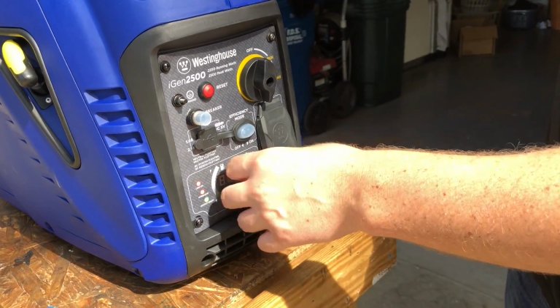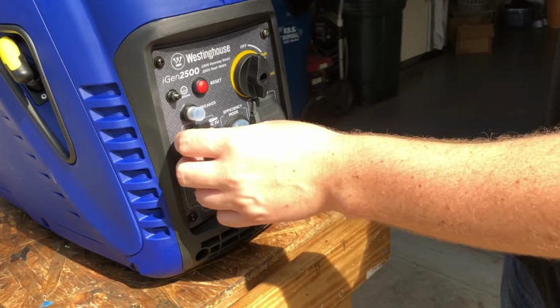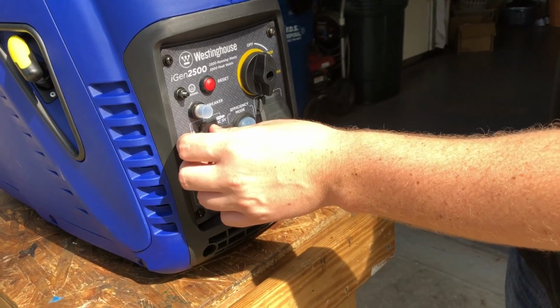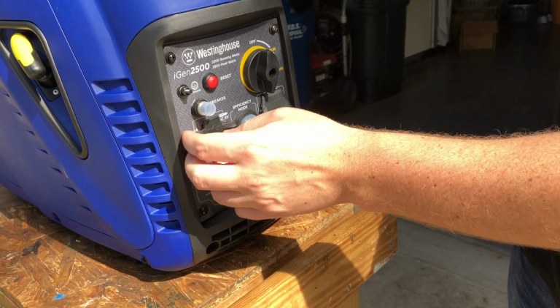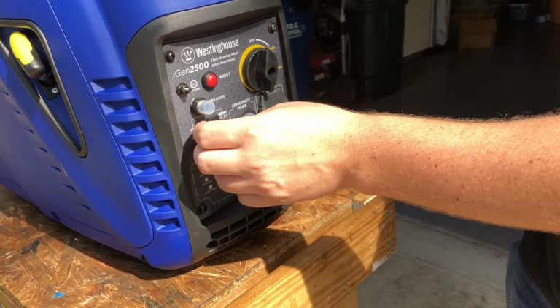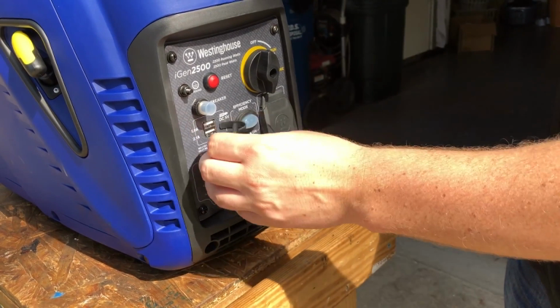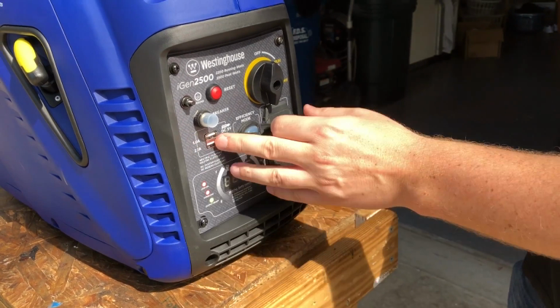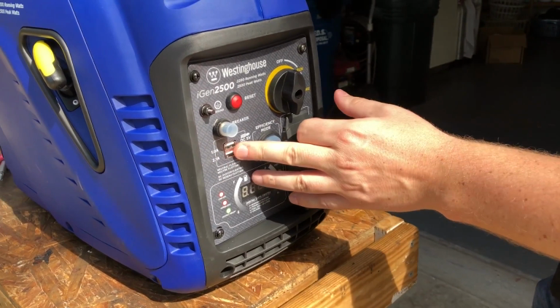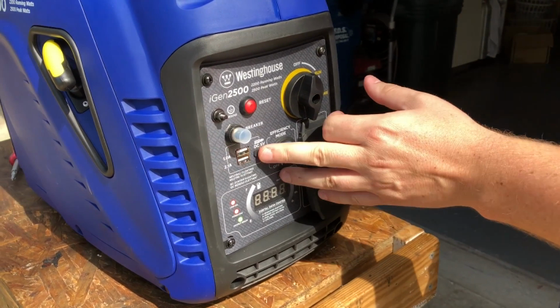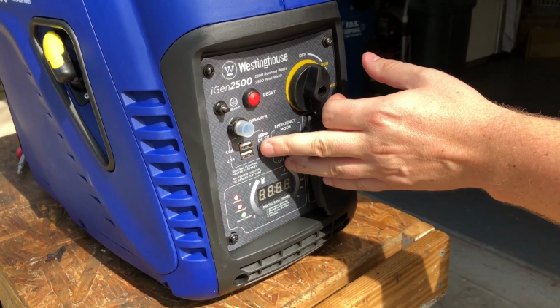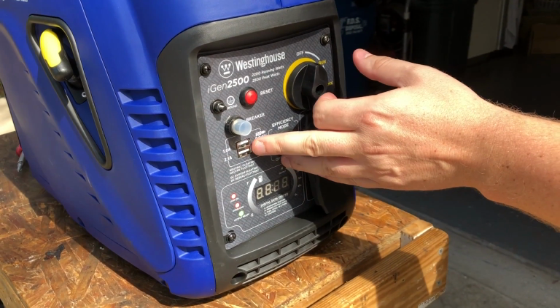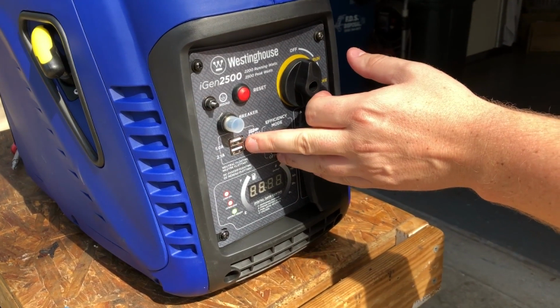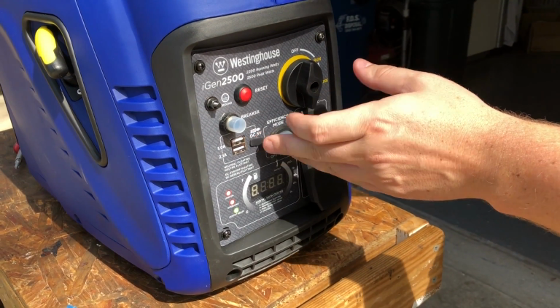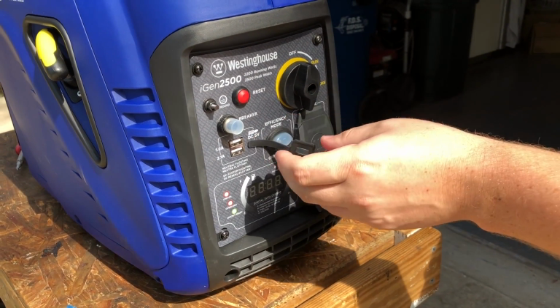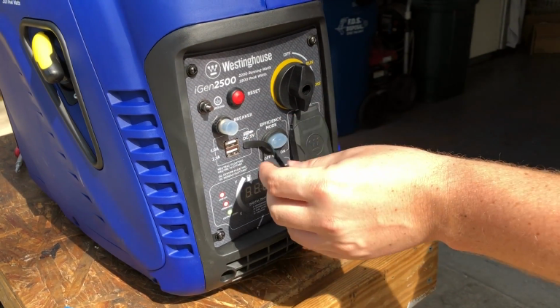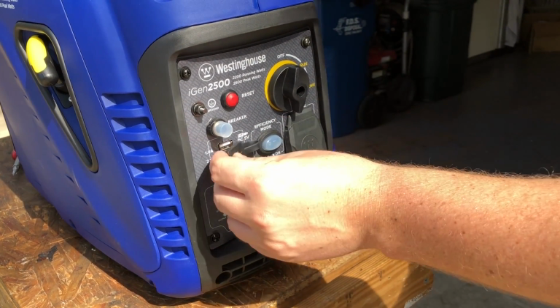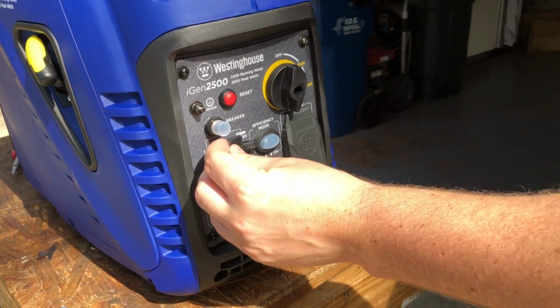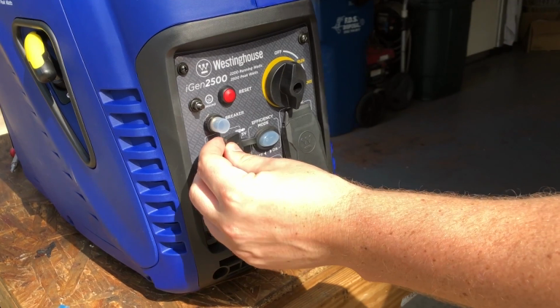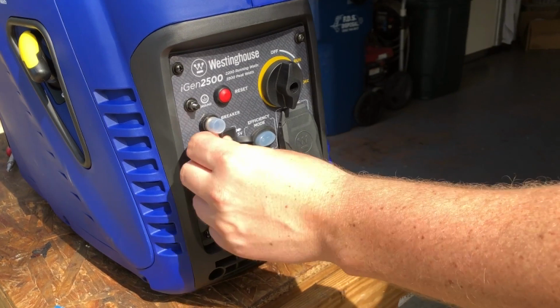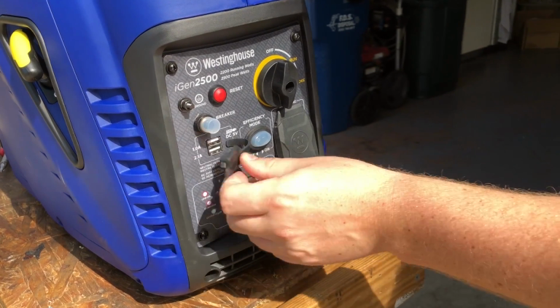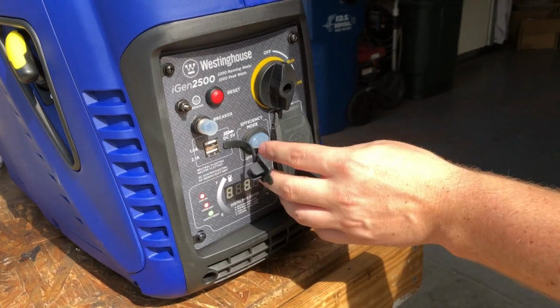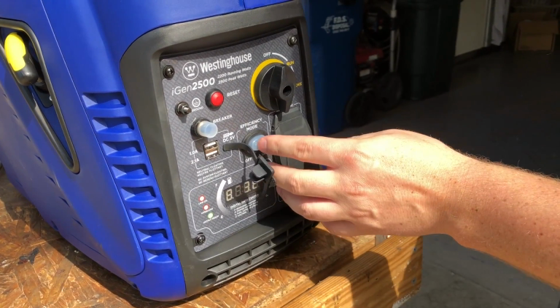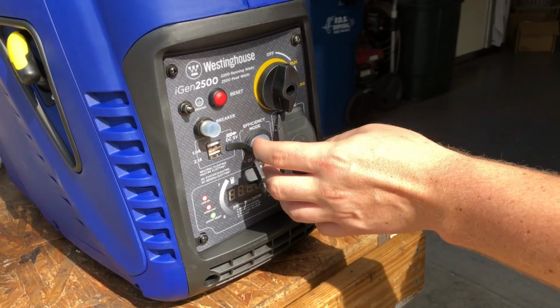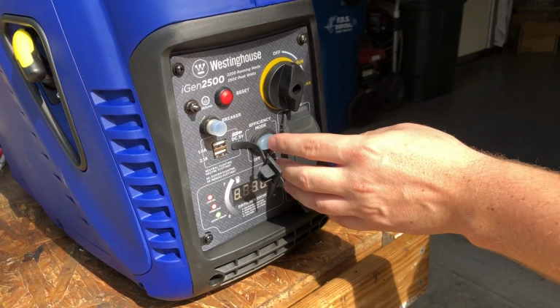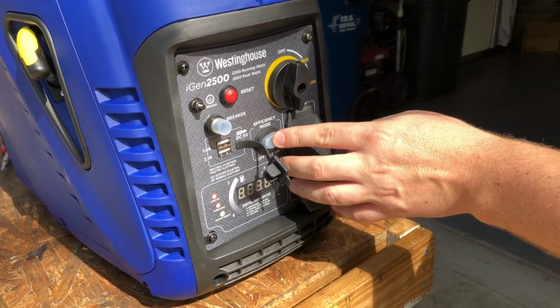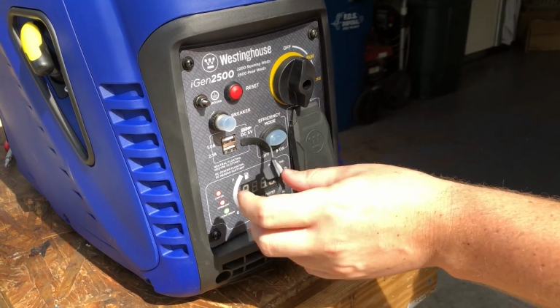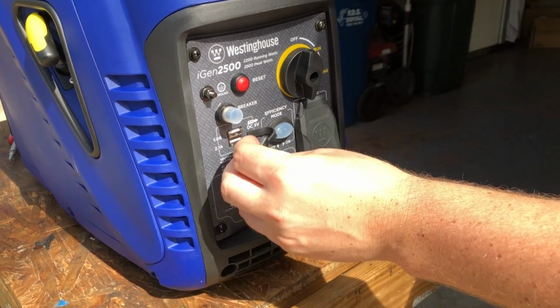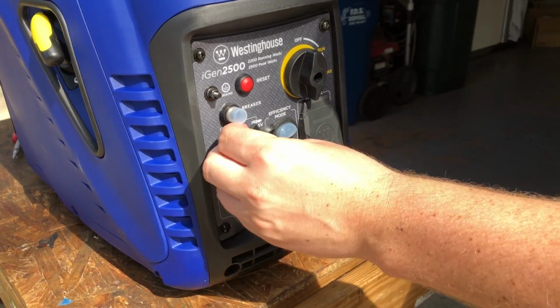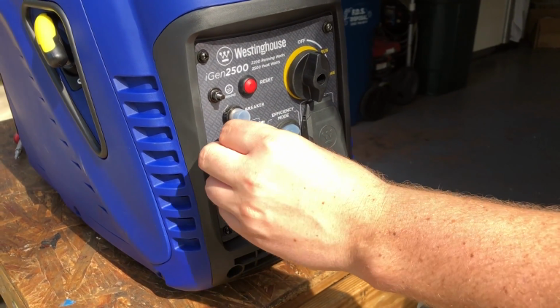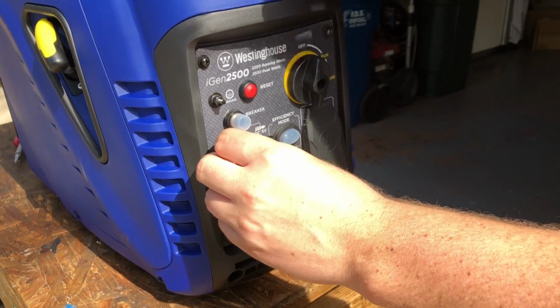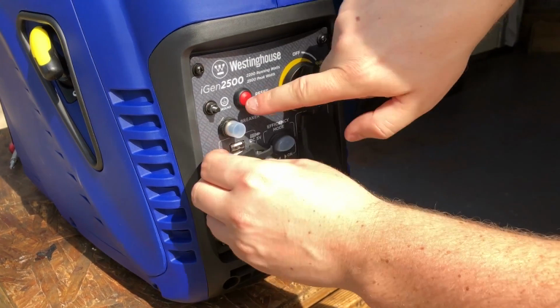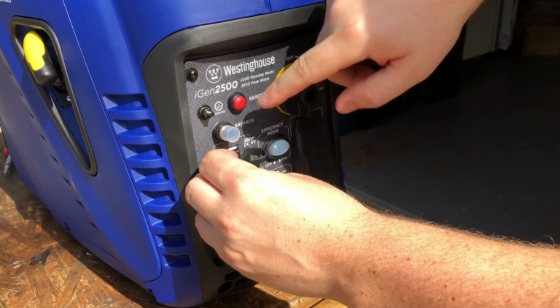On this side, you'll see the receptacle for USB — two USB outlets on board — along with the on/off switch for efficiency mode and a breaker reset.